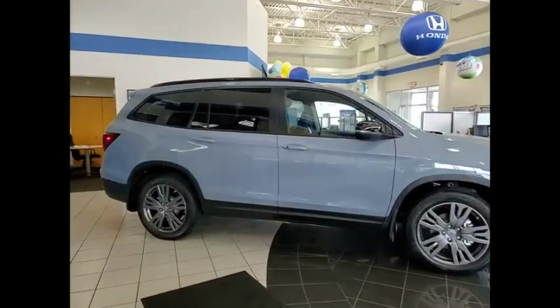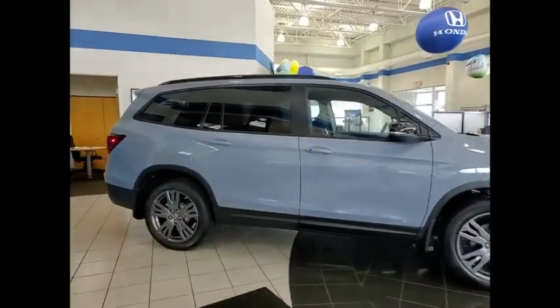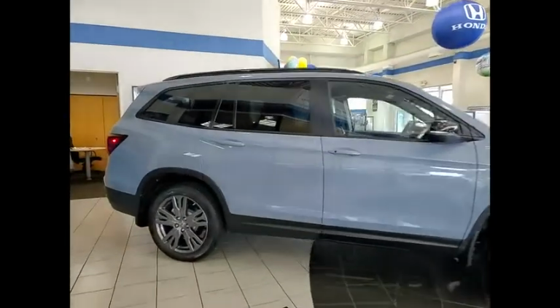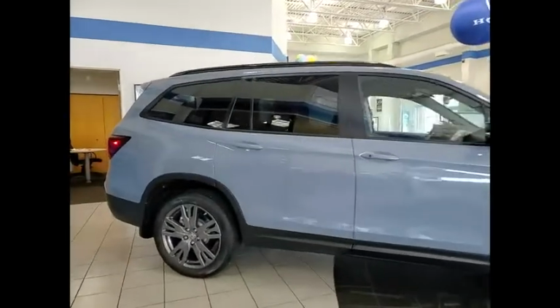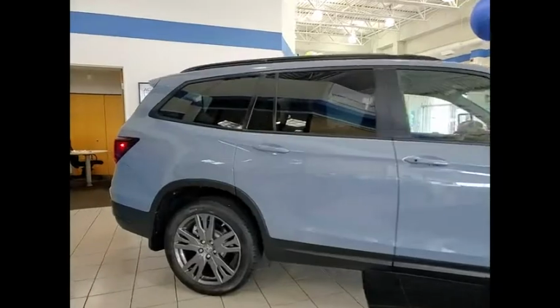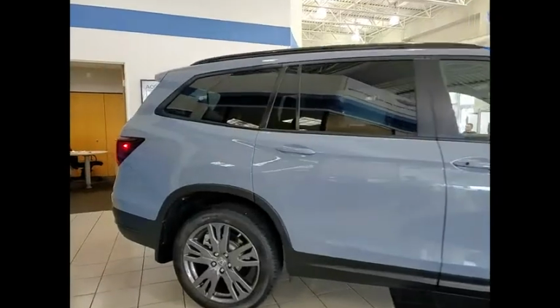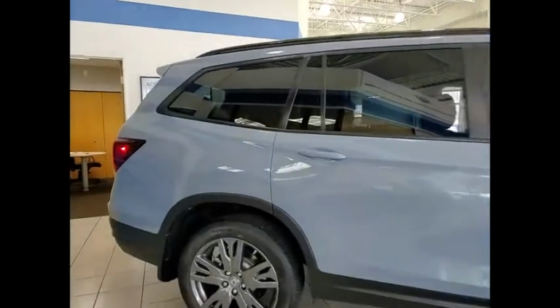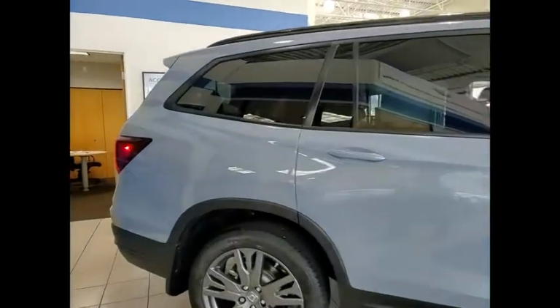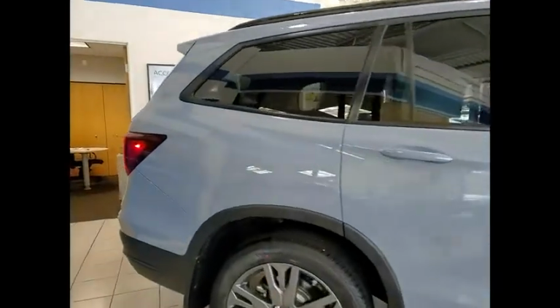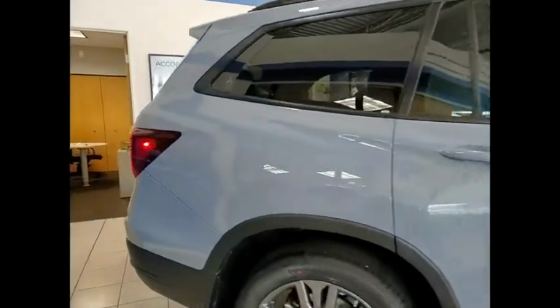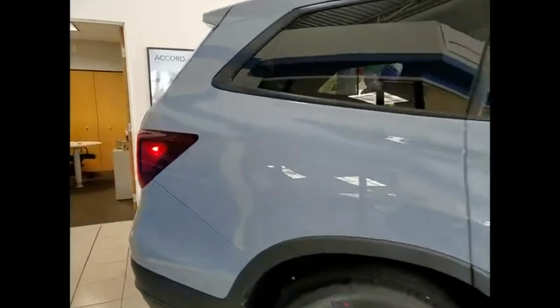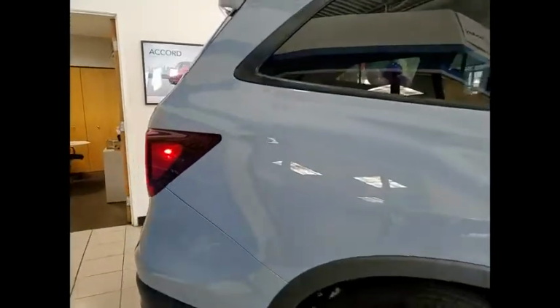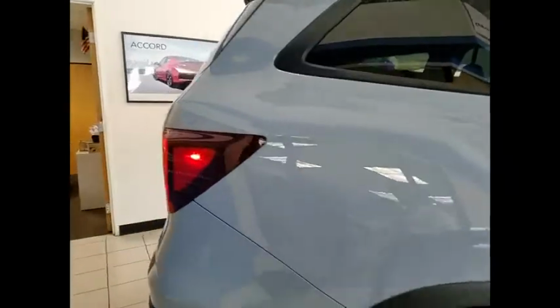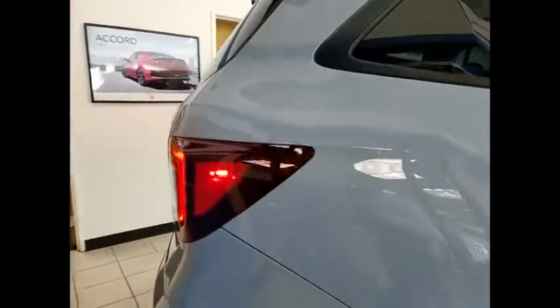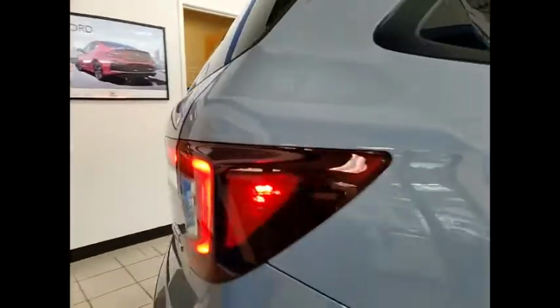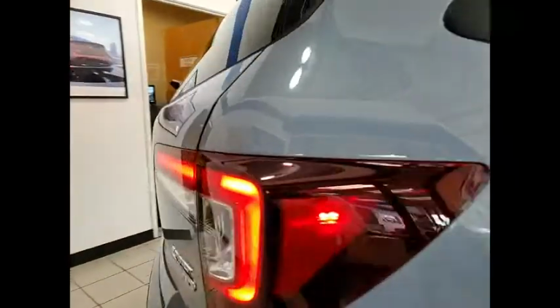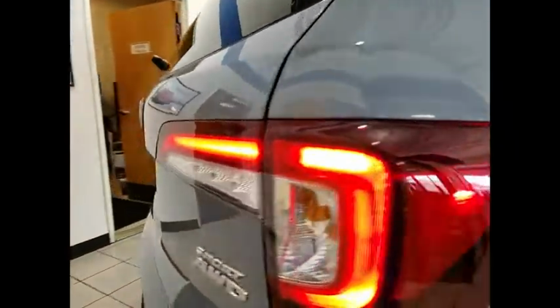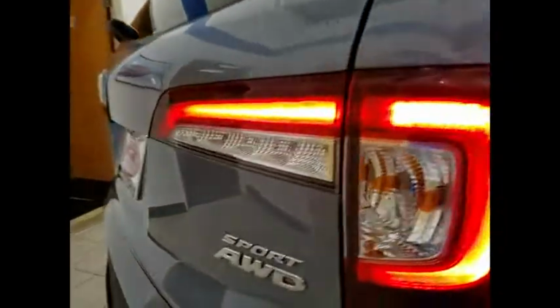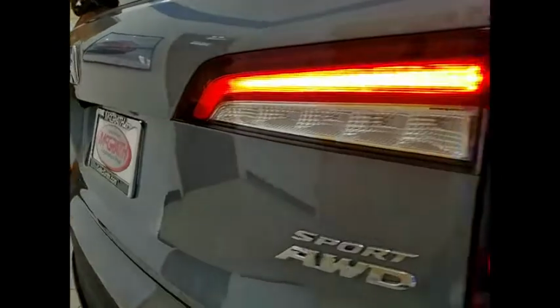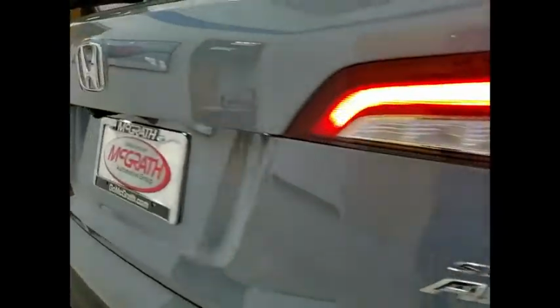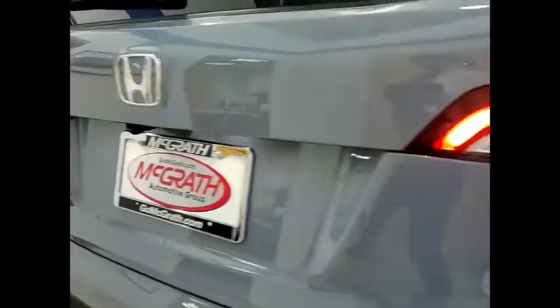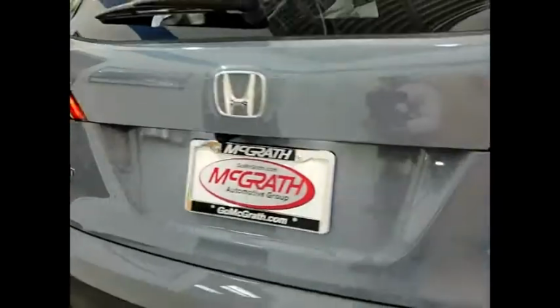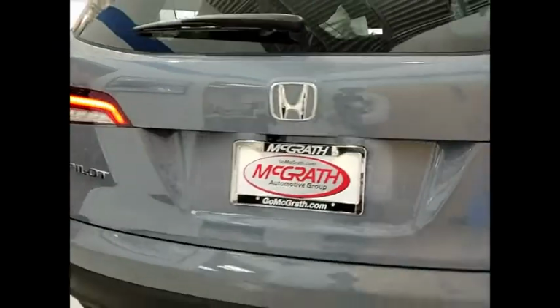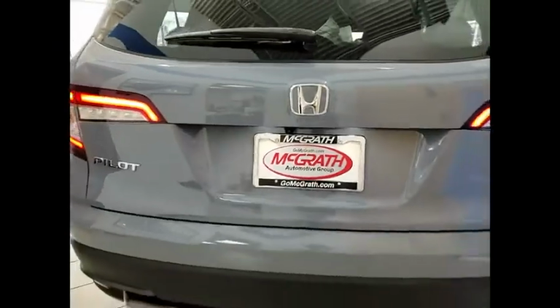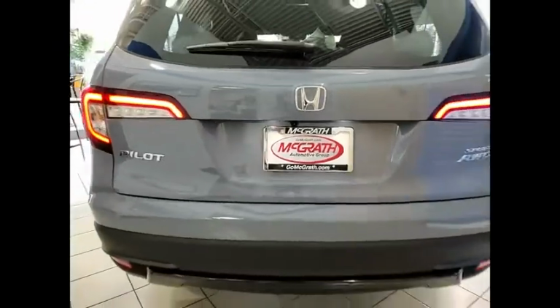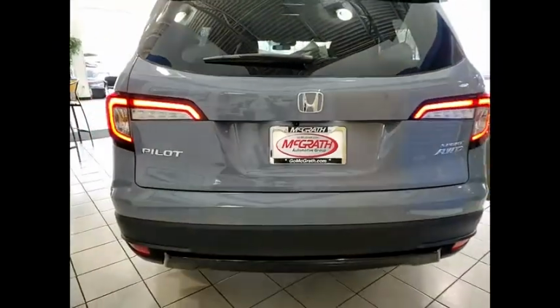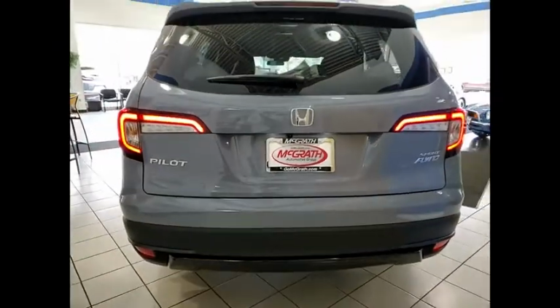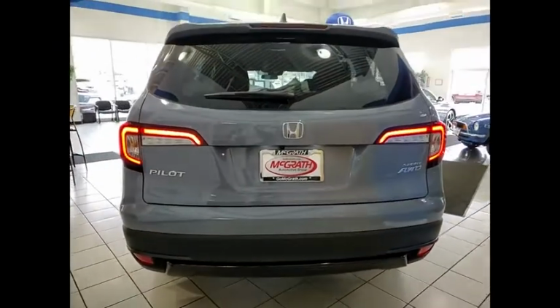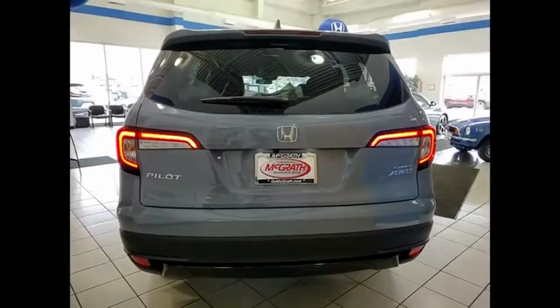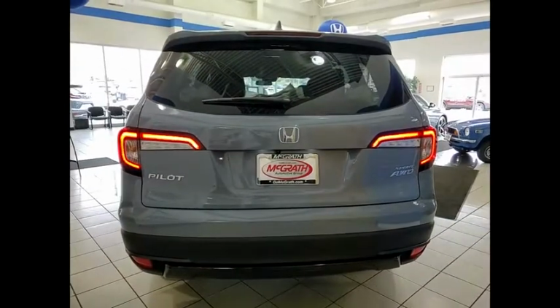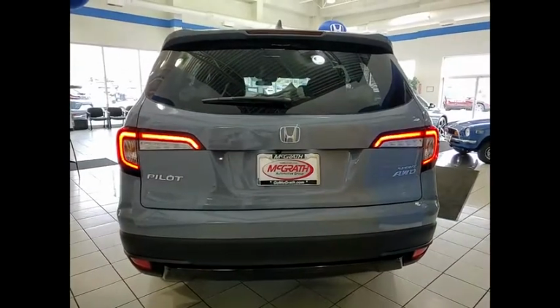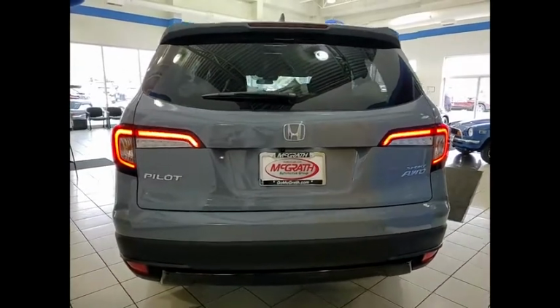Tire Pressure Monitor, Blind Spot Monitor, Heated Mirrors, All-Wheel Drive, Aluminum Wheels, Rear Spoiler, Remote Engine Start, Brake Assist, Traction Control, Stability Control.